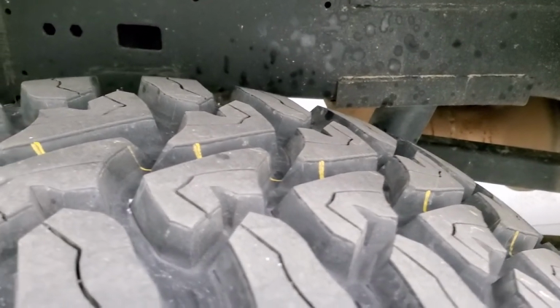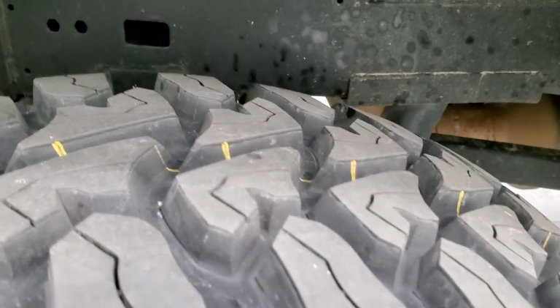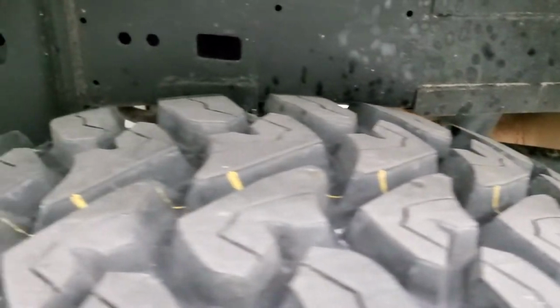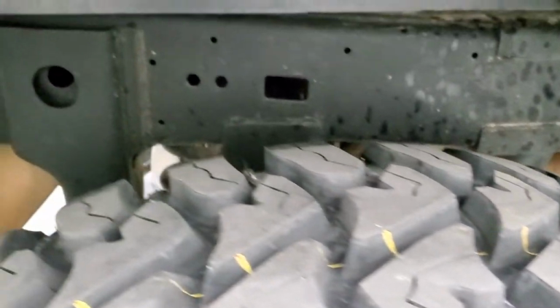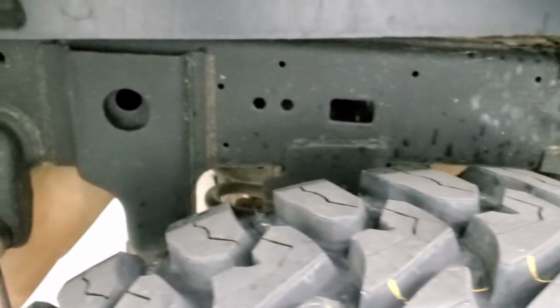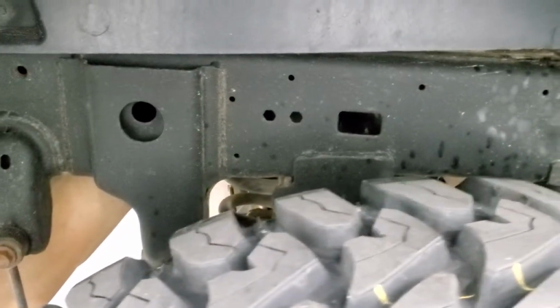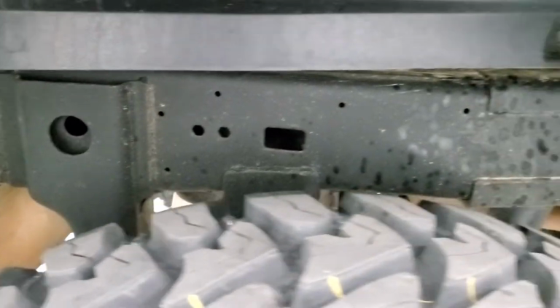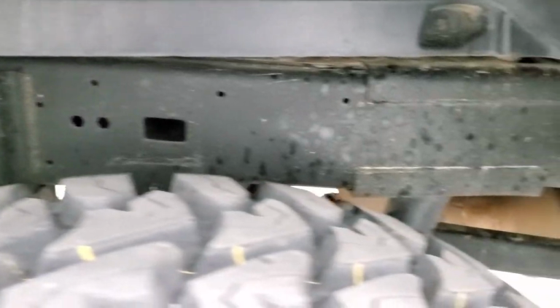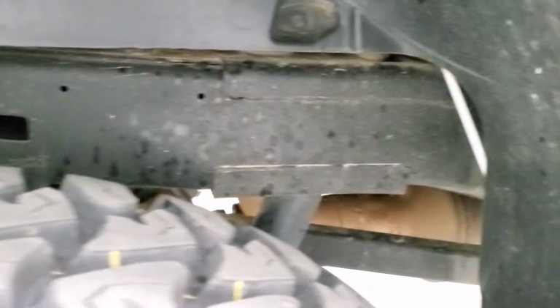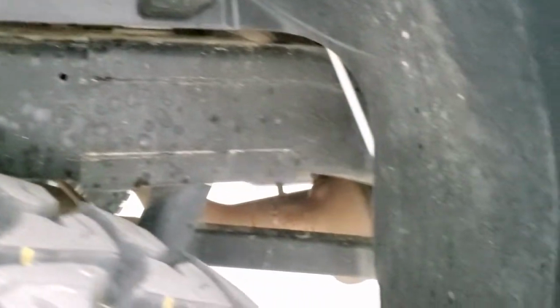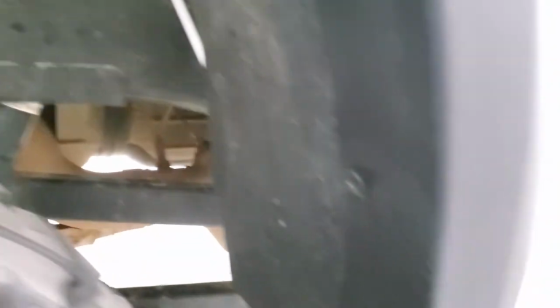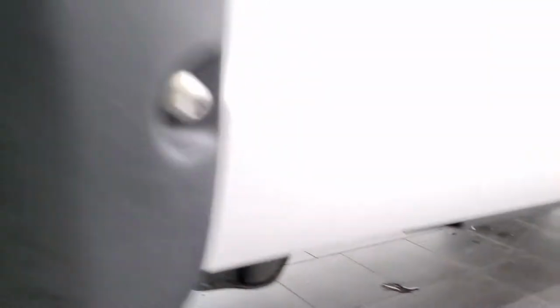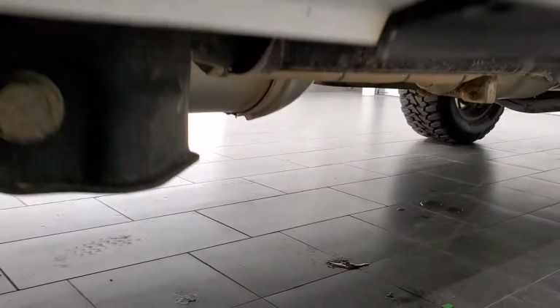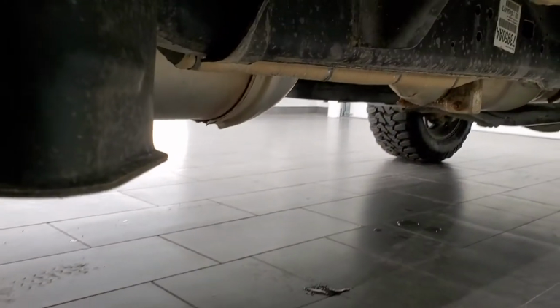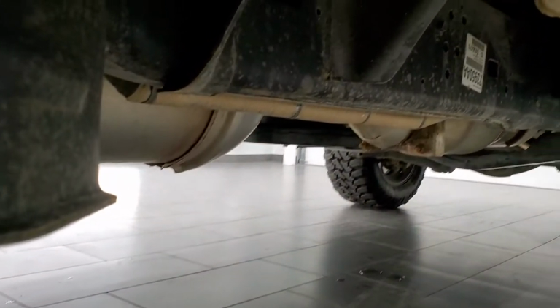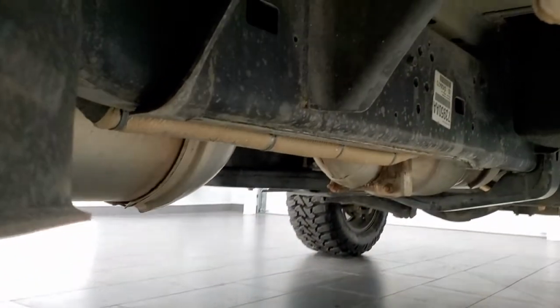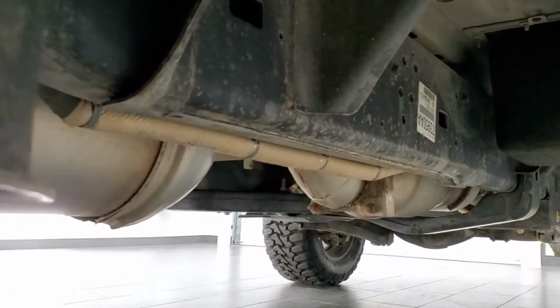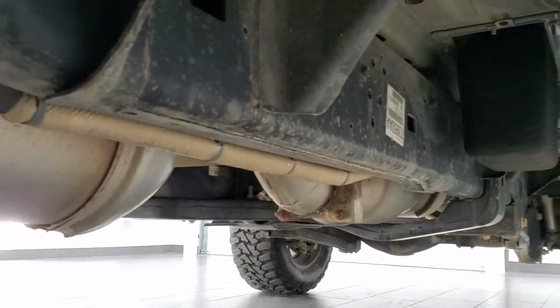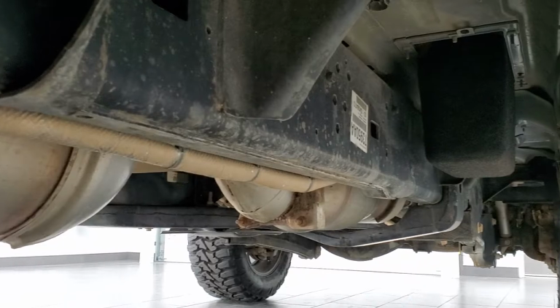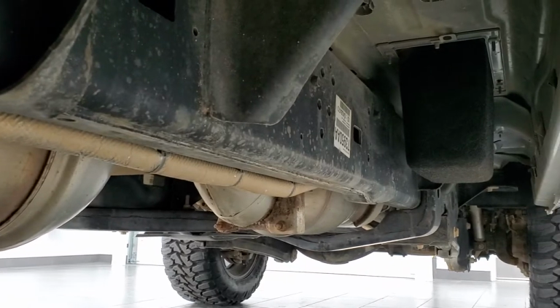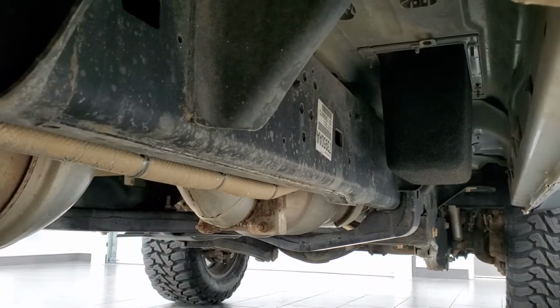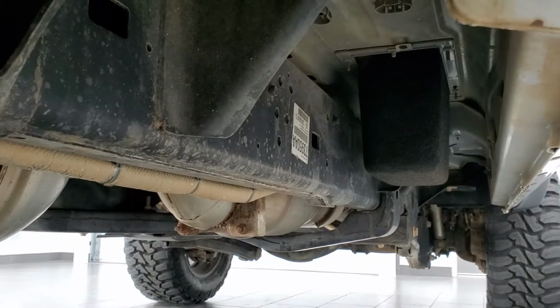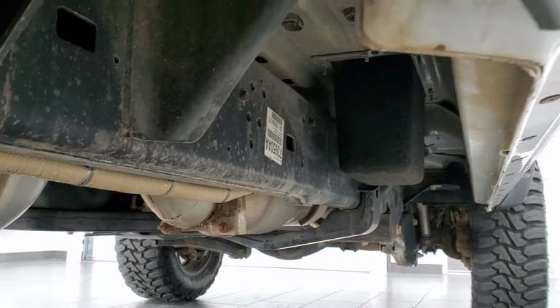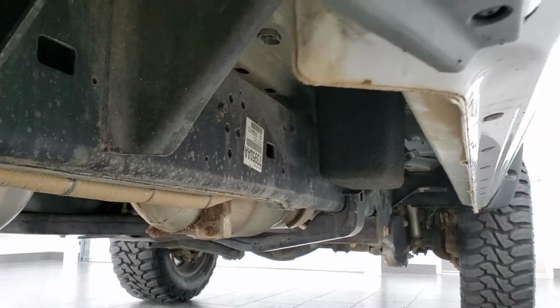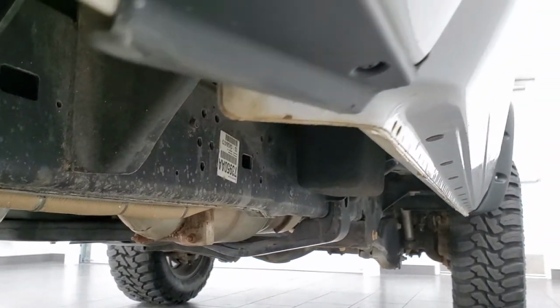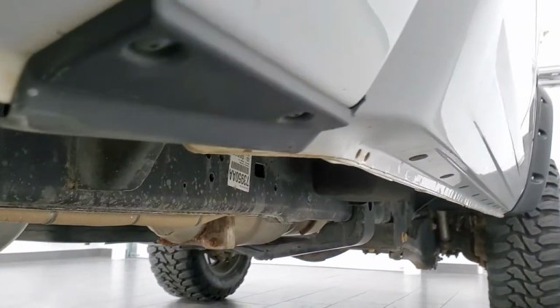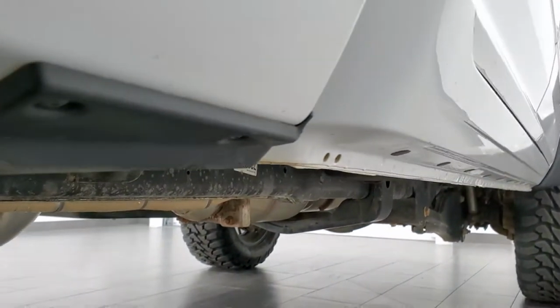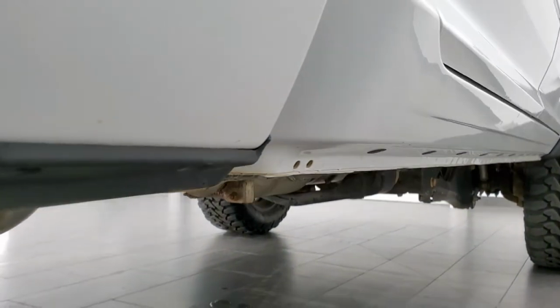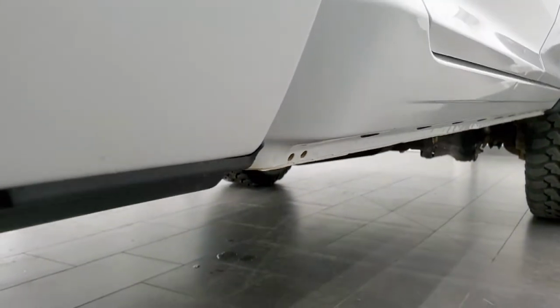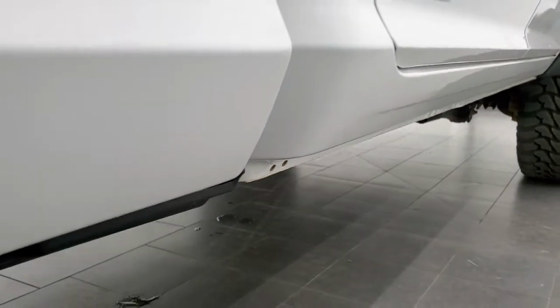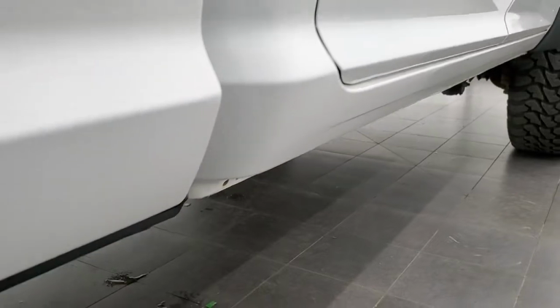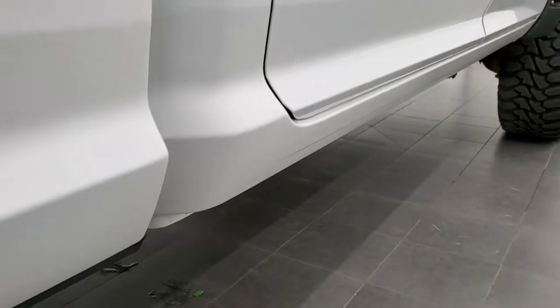Back tires are brand new as well. Framing and underbody back here looks really good. It has all the remaining factory exhaust. It is pretty clean all the way underneath — didn't see any corrosion. Lower rockers look really good.